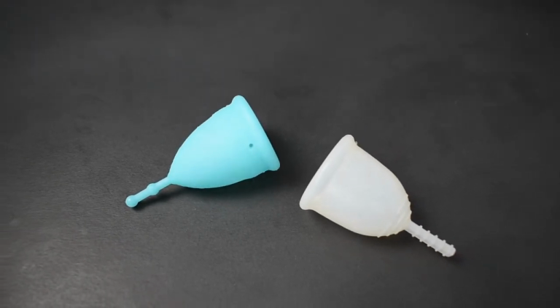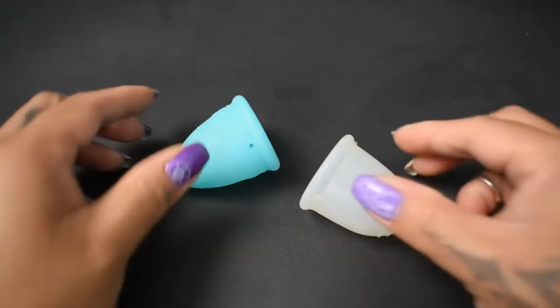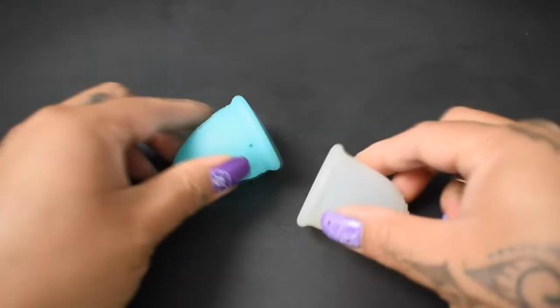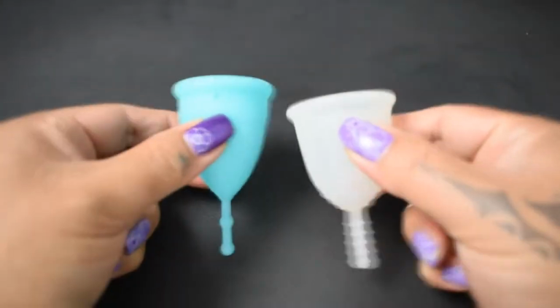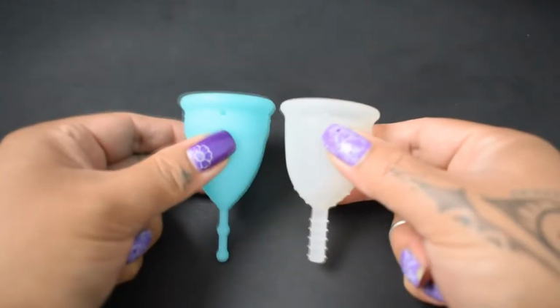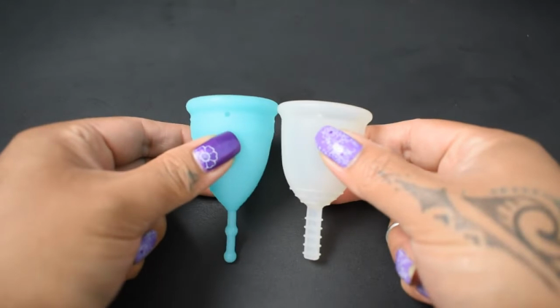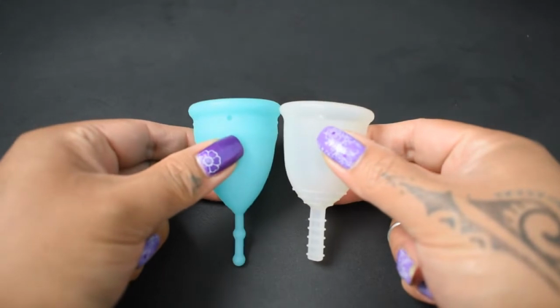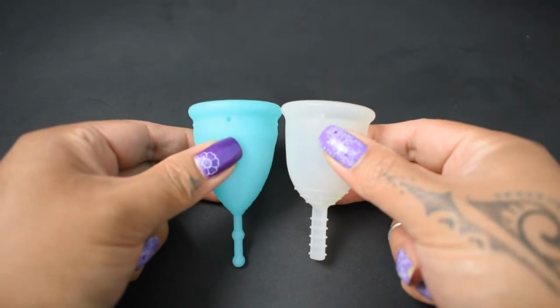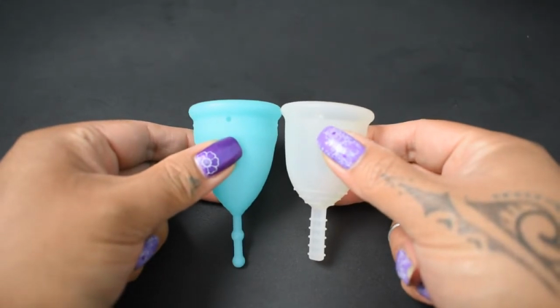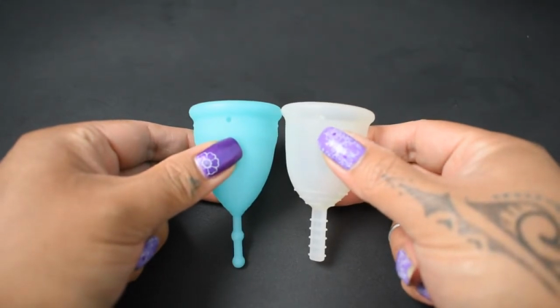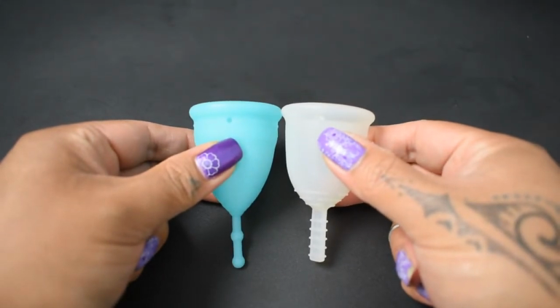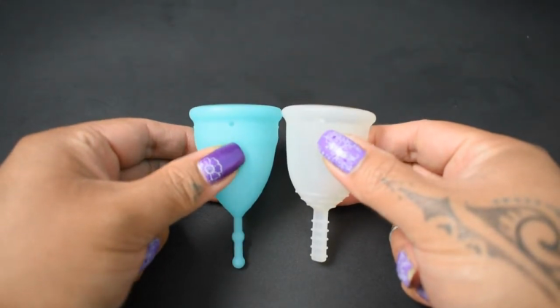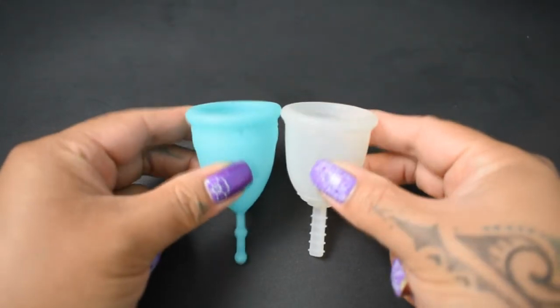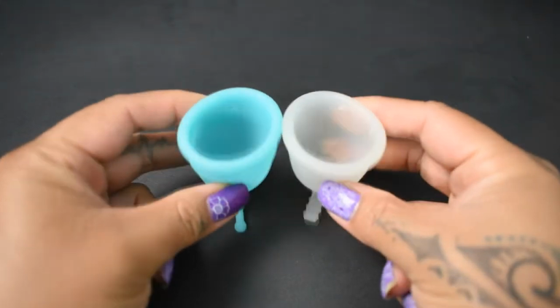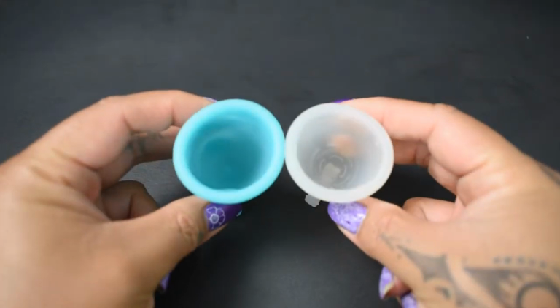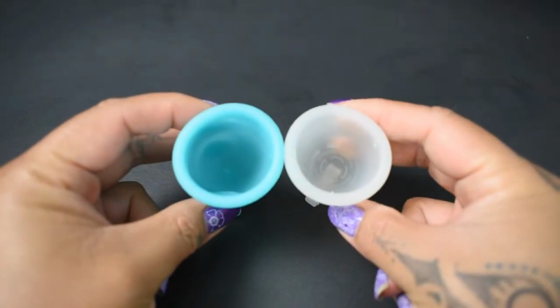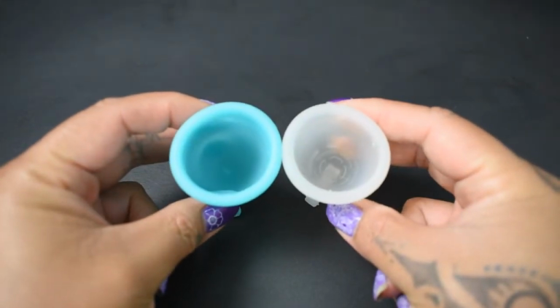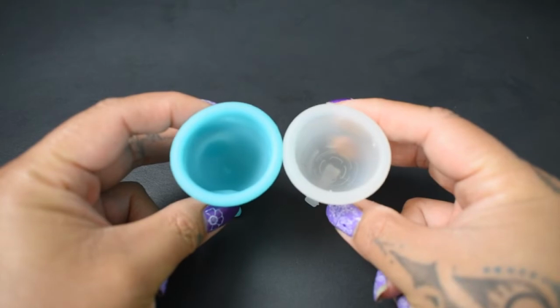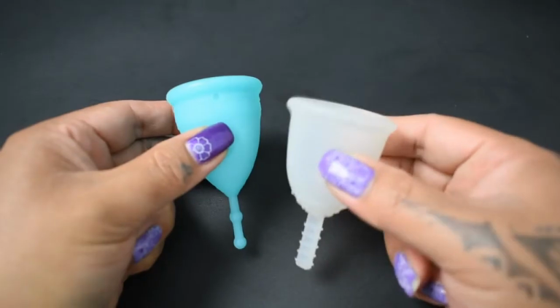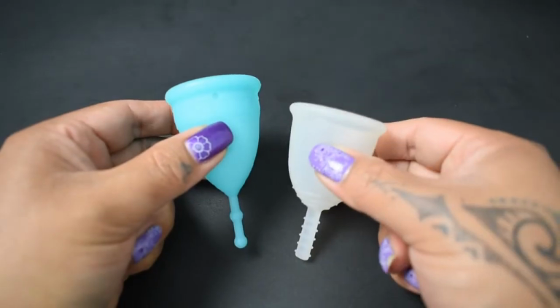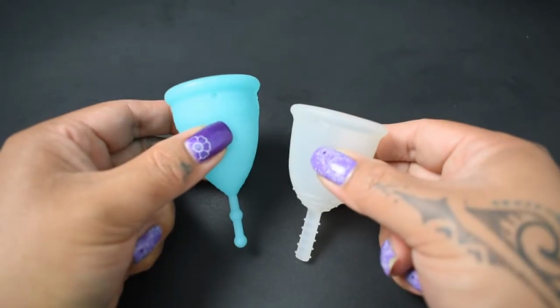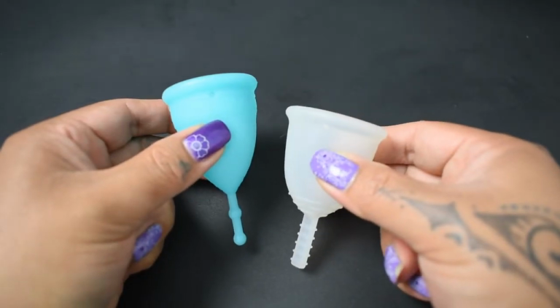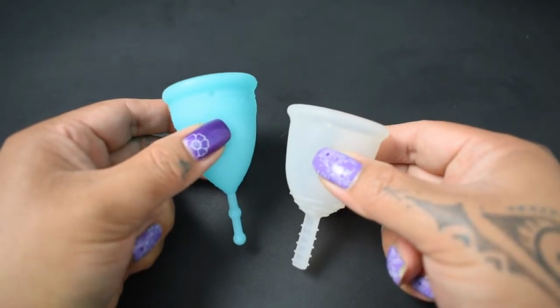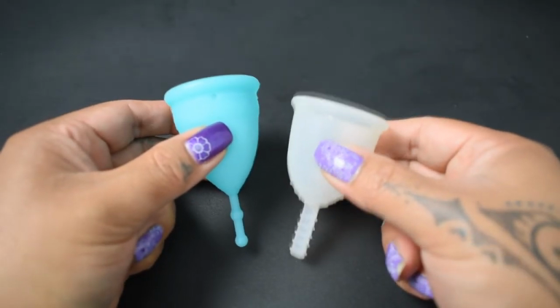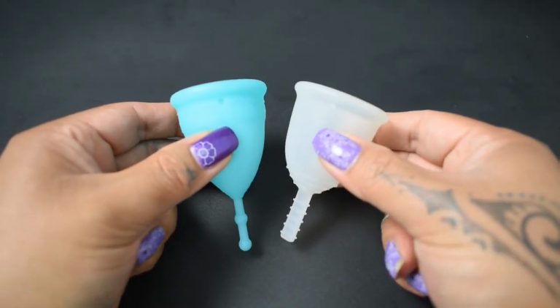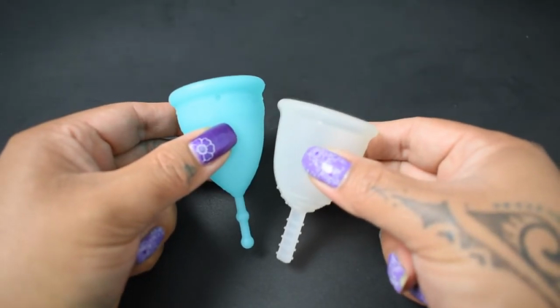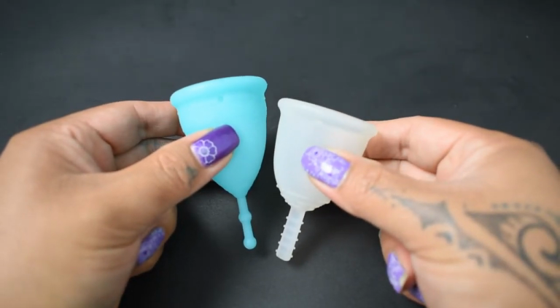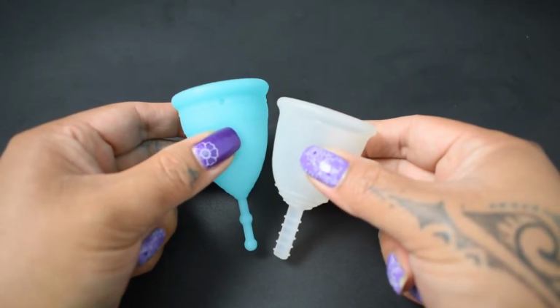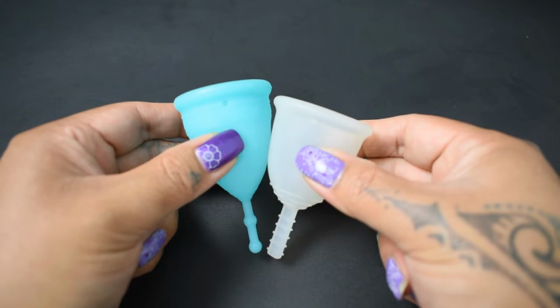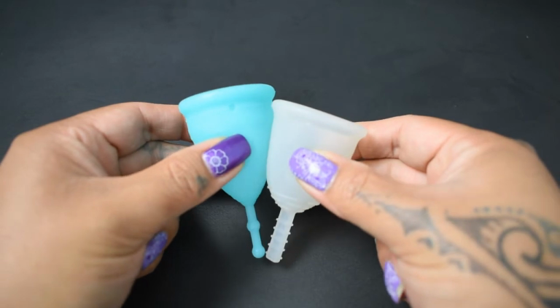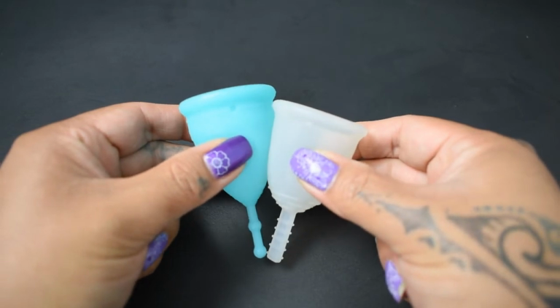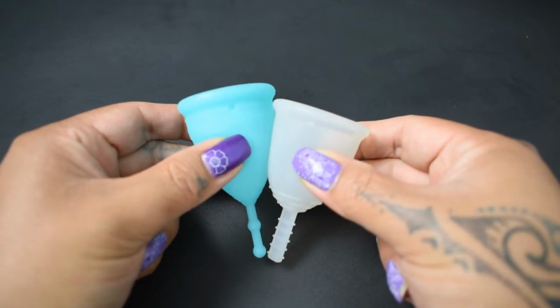I'm going to place both of these cups in the palms of my hands, give them a squish, swap hands, give them a squish again, and then compare the rims. Since the Fleur cup is a bell-shaped cup, I'm going to drop it down just a bit so that the bodies line up better.